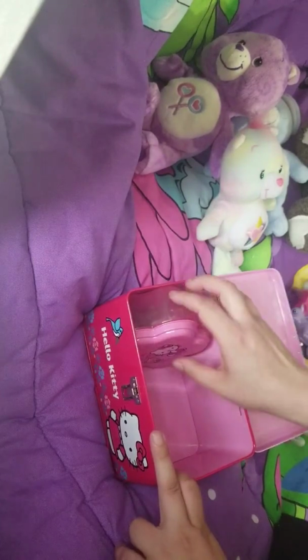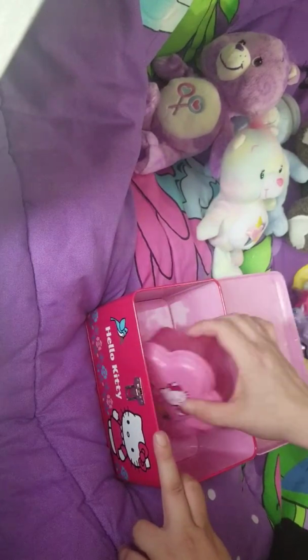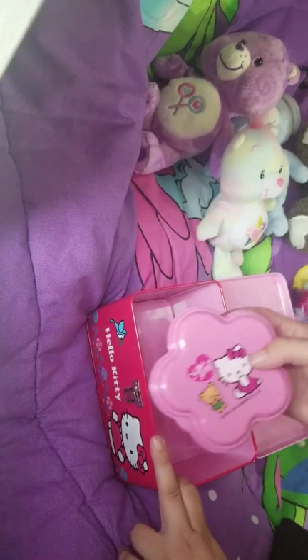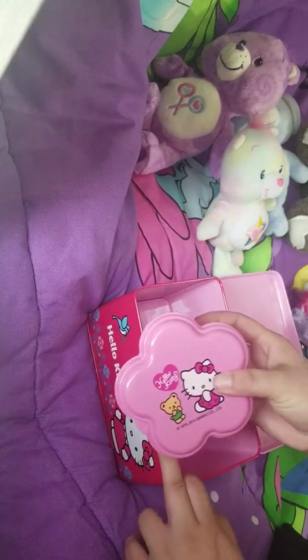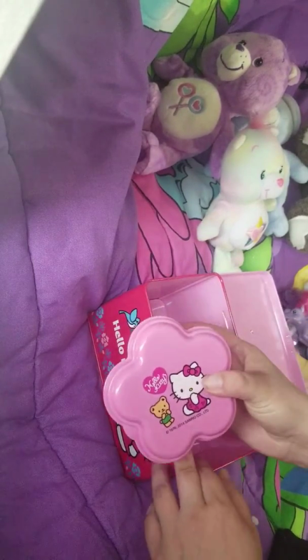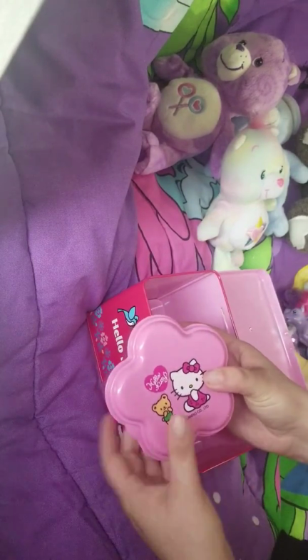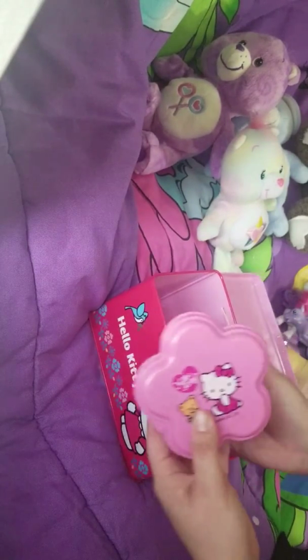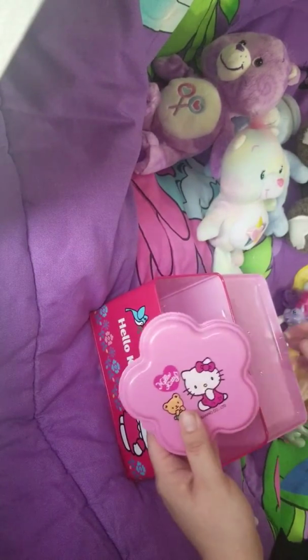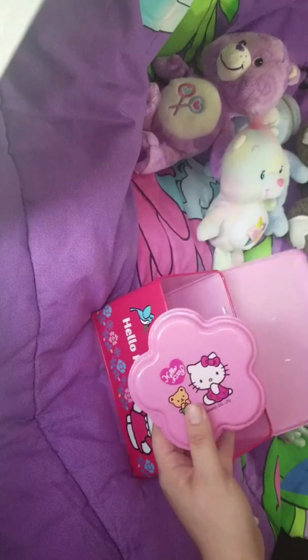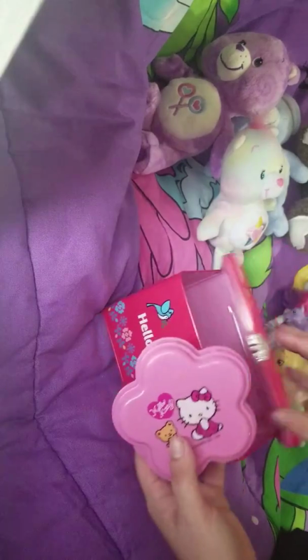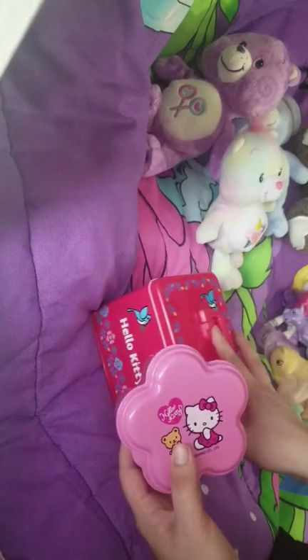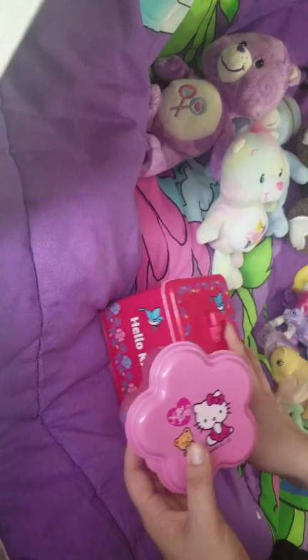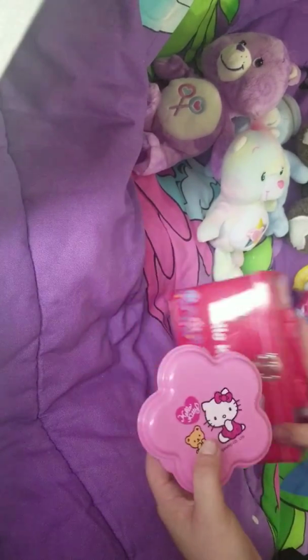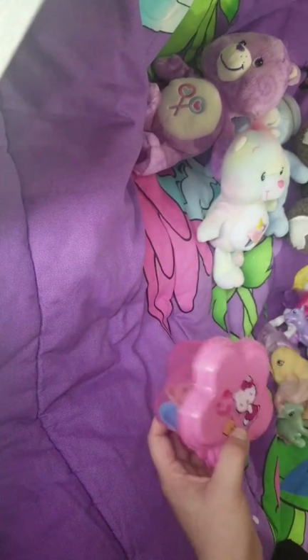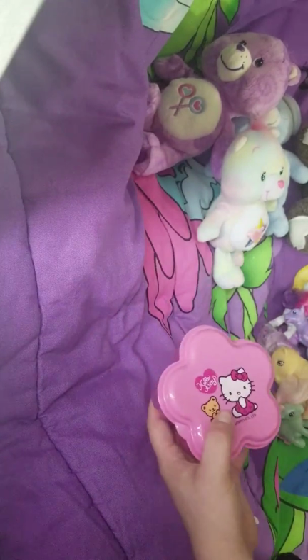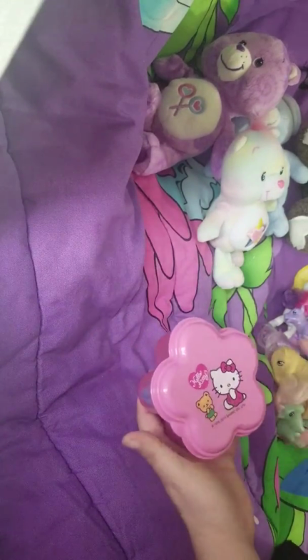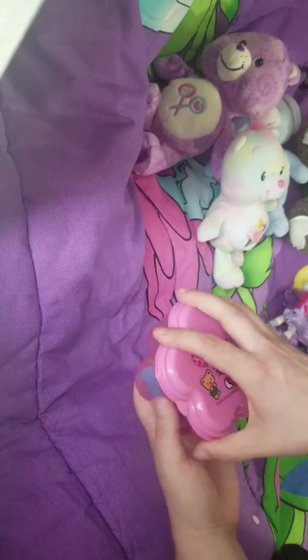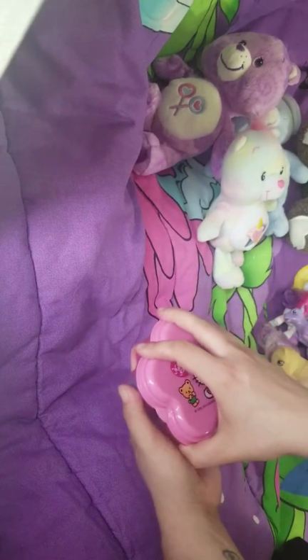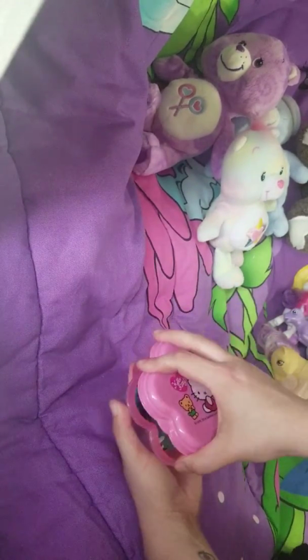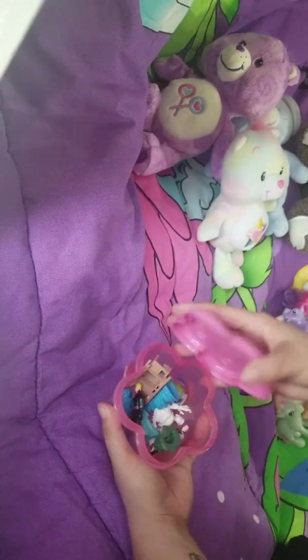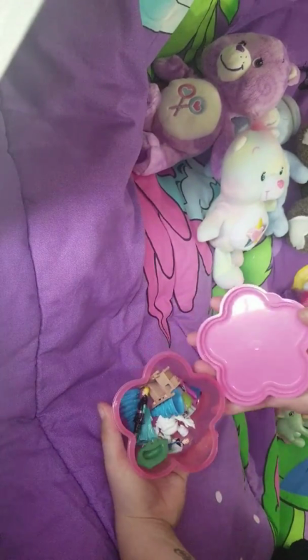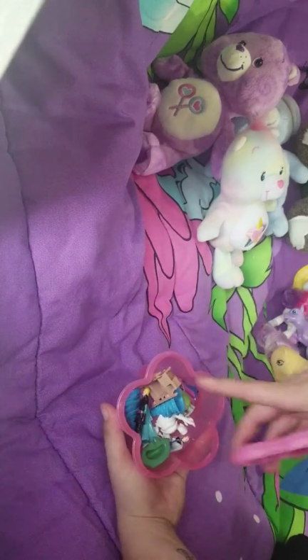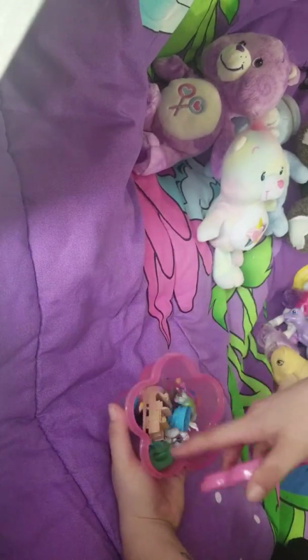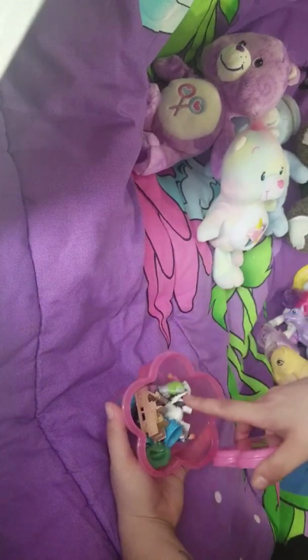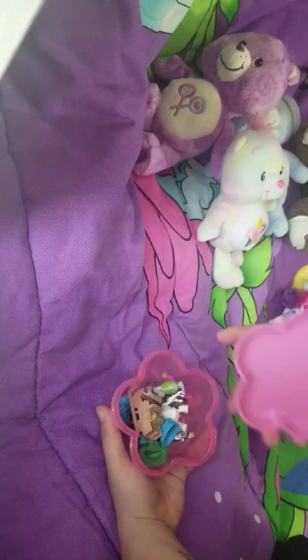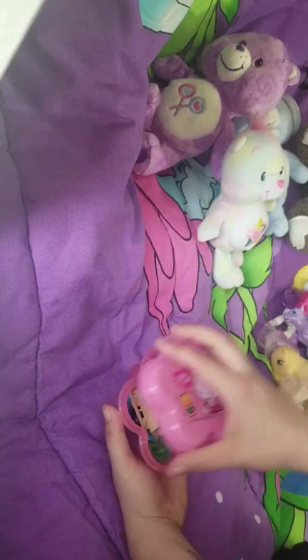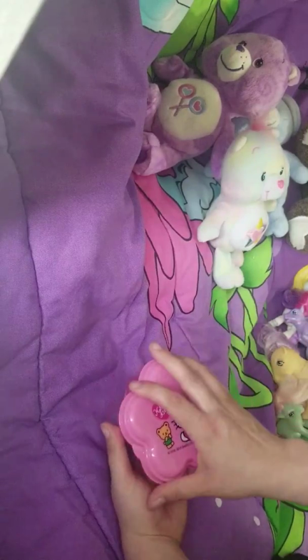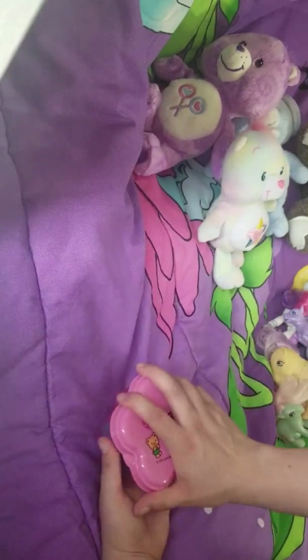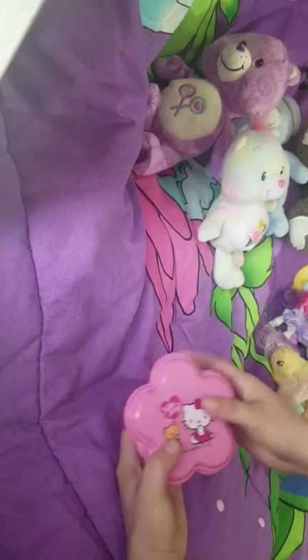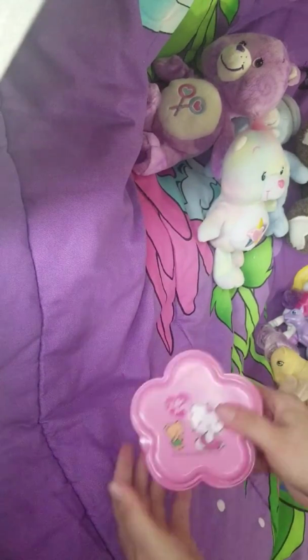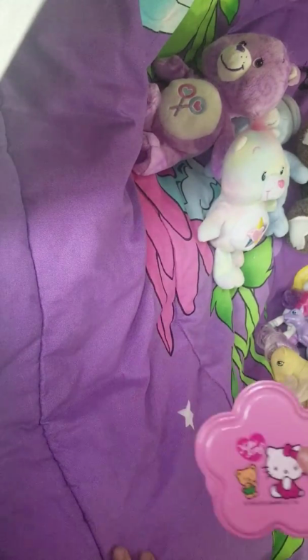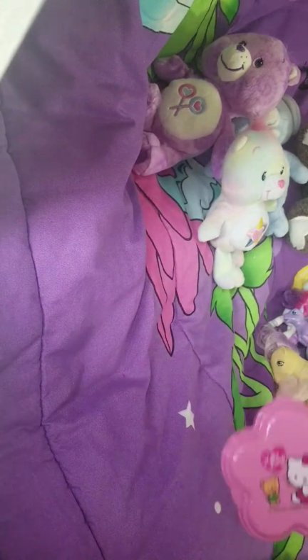And then this little adorable Hello Kitty plastic storage container with frozen toys inside, which is interesting and fun.